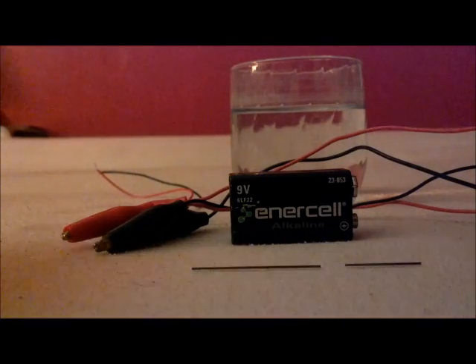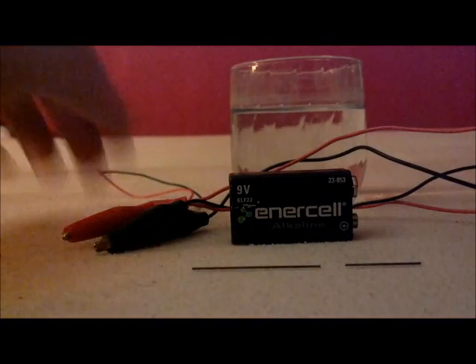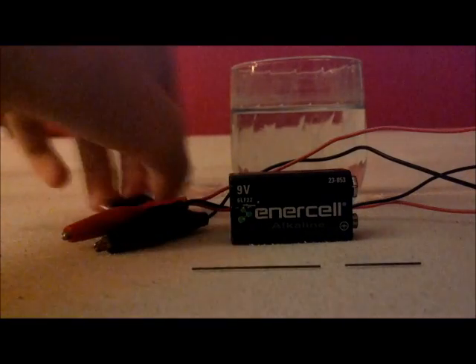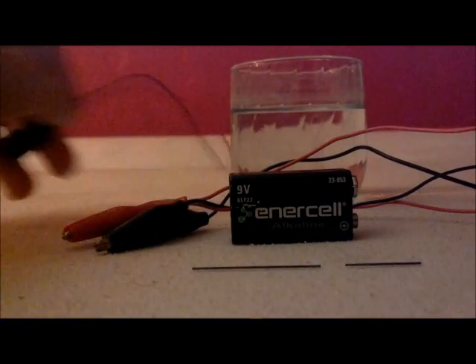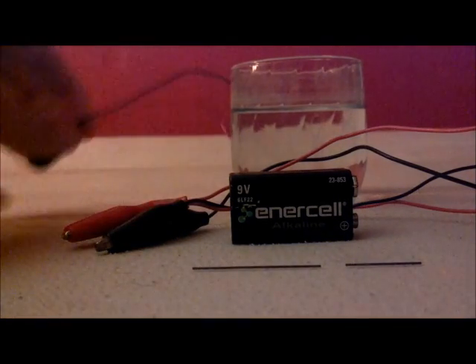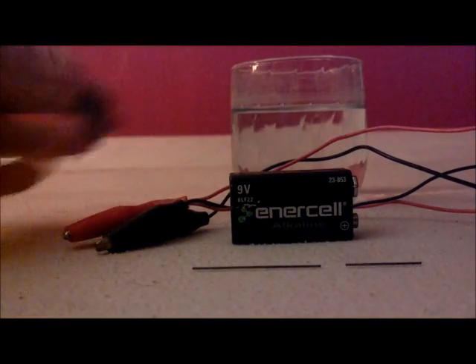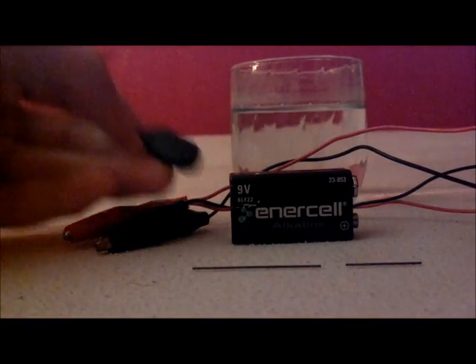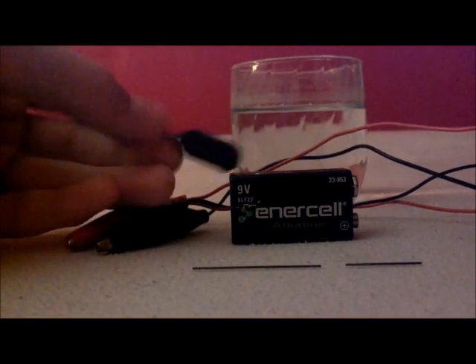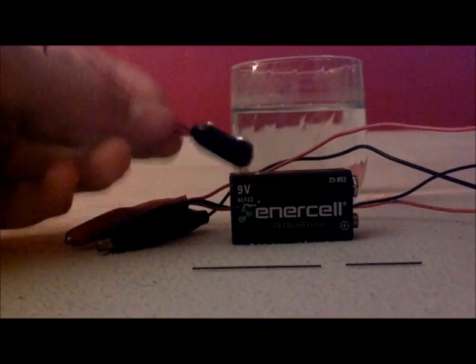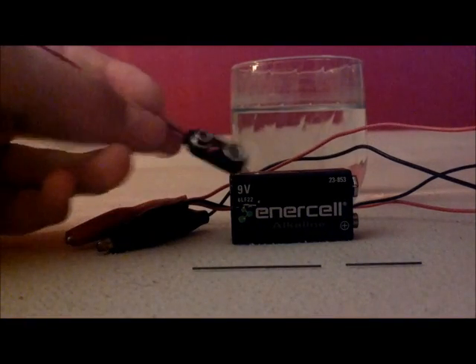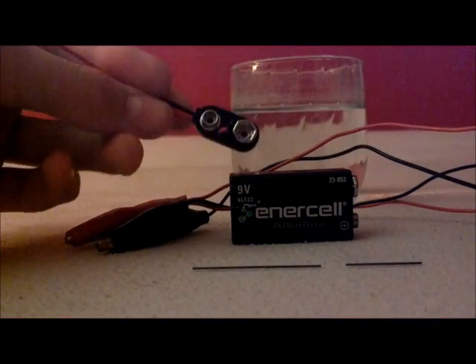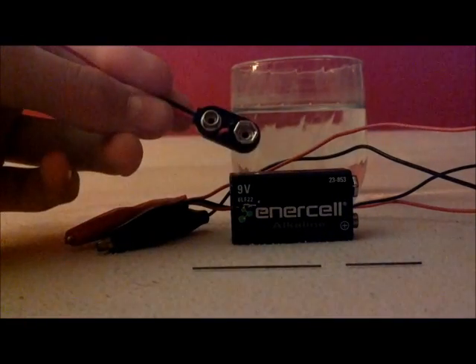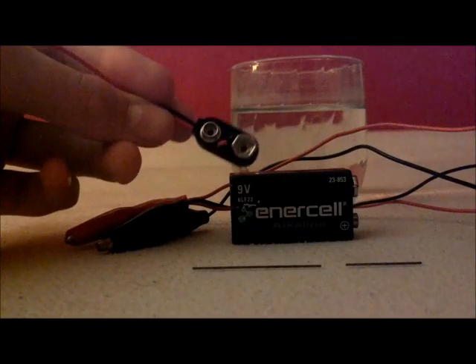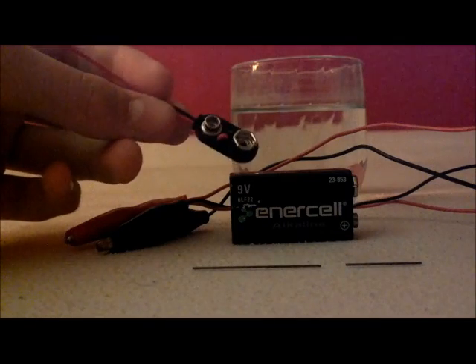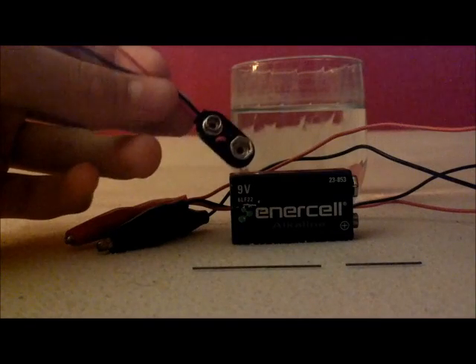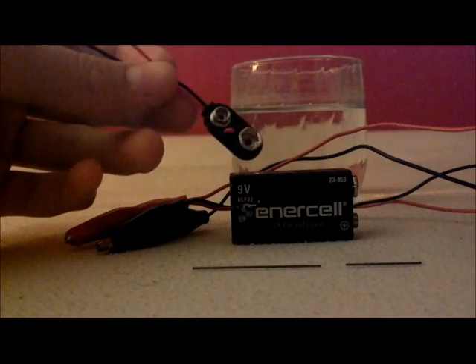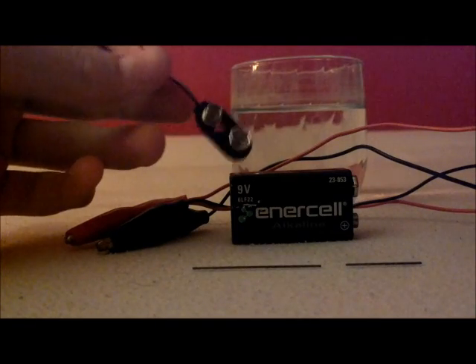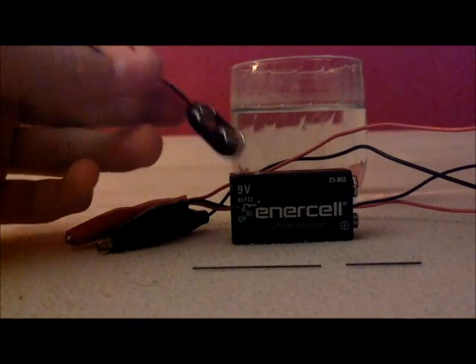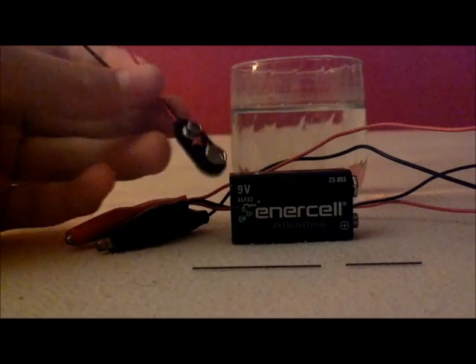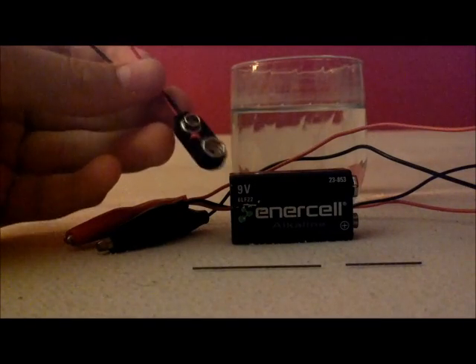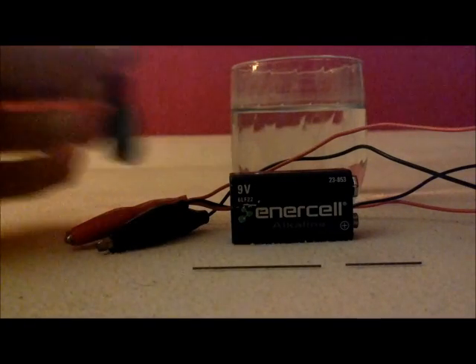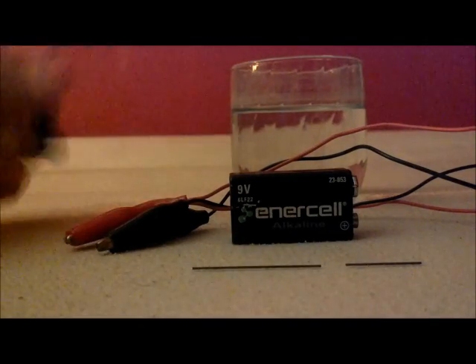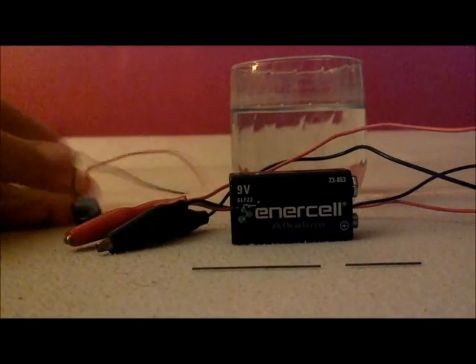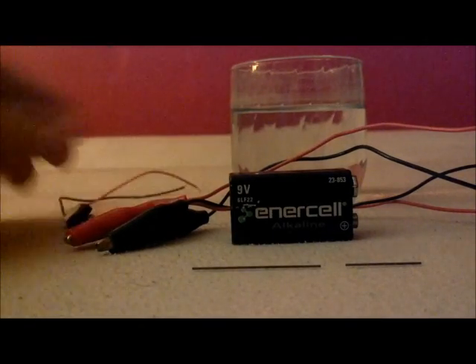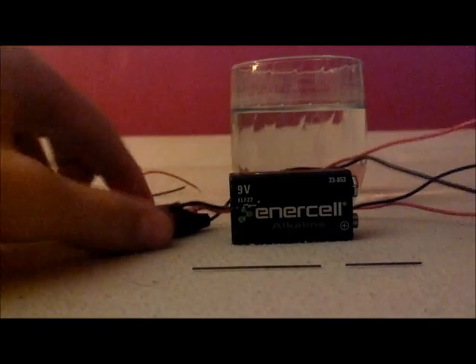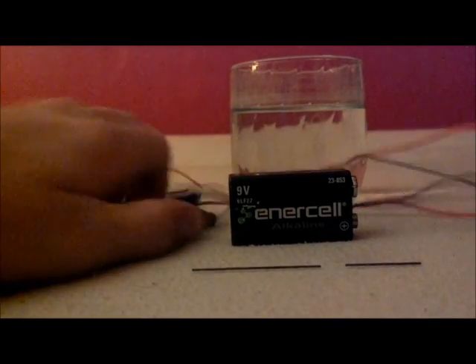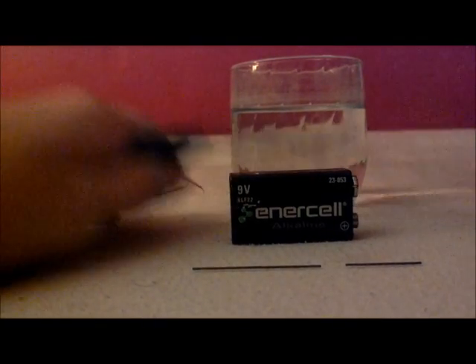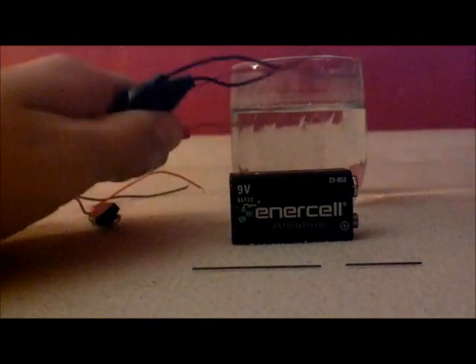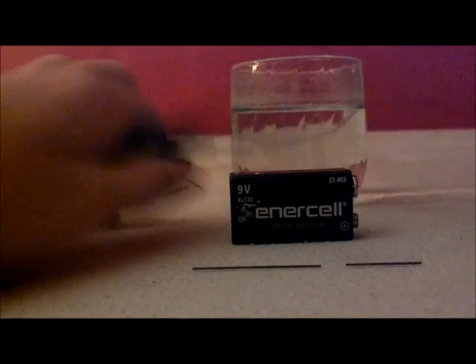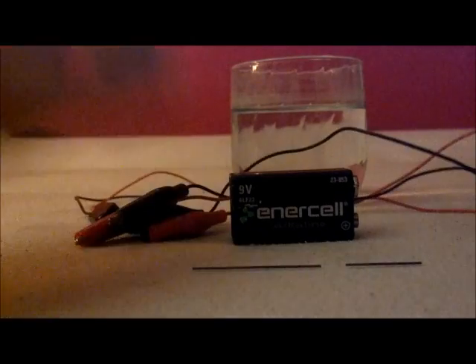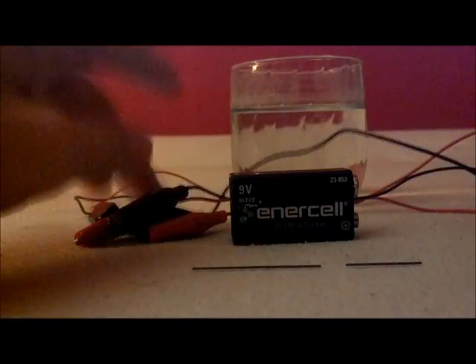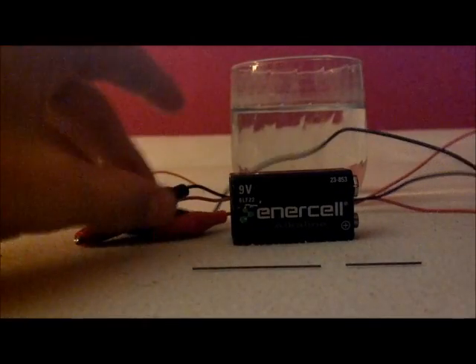You're going to need an adapter for your 9-volt battery. It's got the leads for the 9-volt battery on it, that way it connects. Two alligator clips — I've got black and red ones right here.